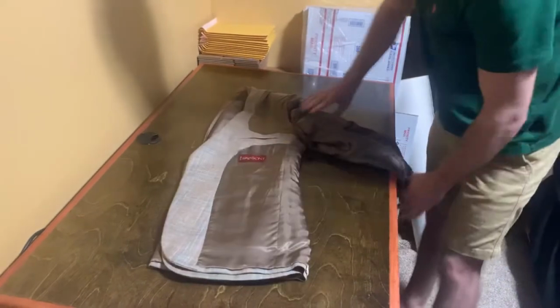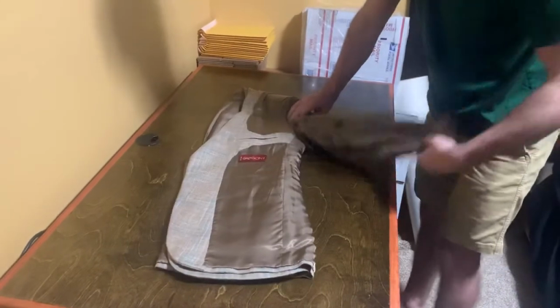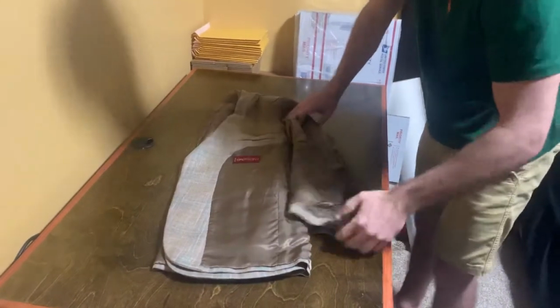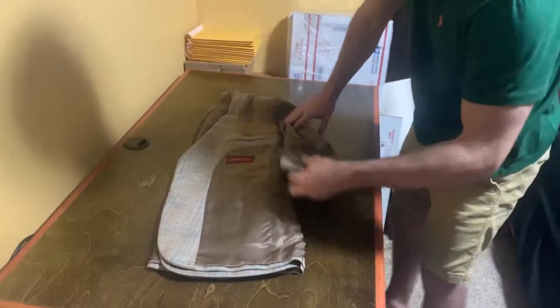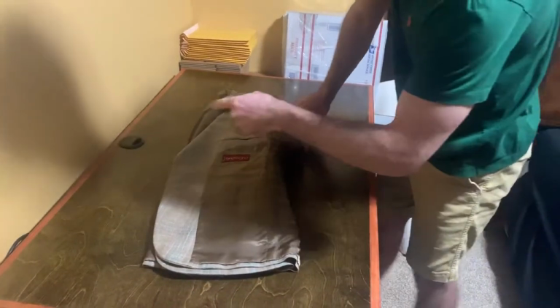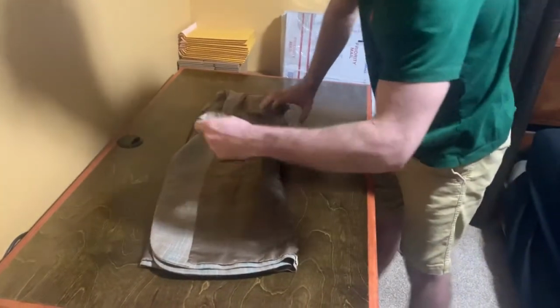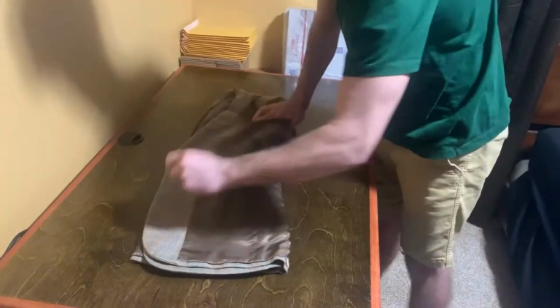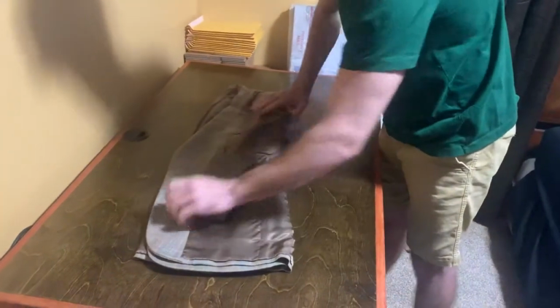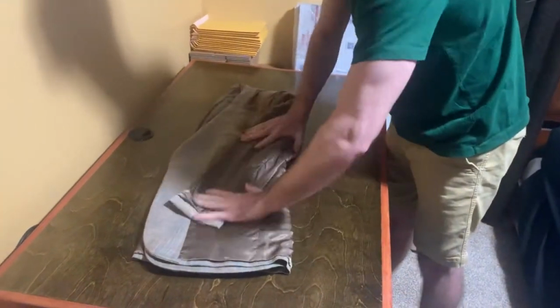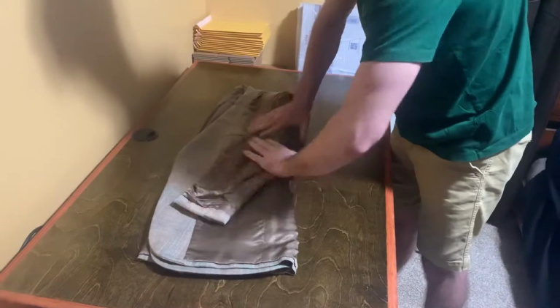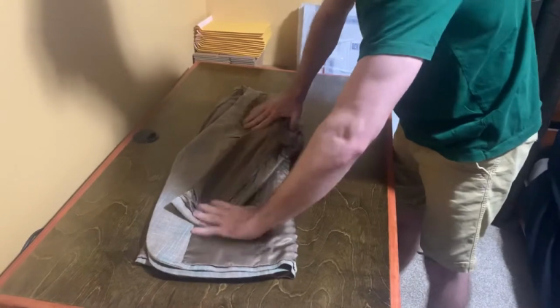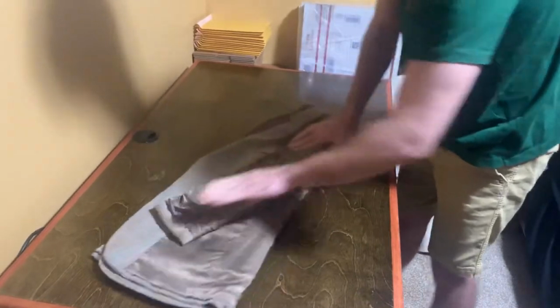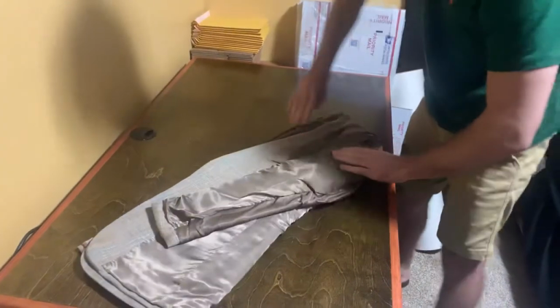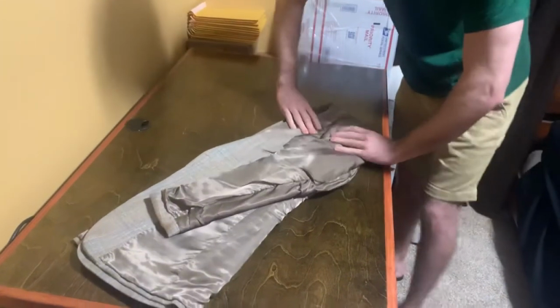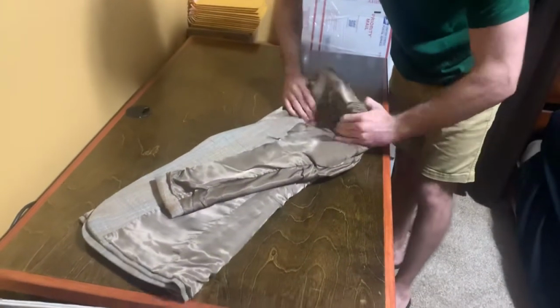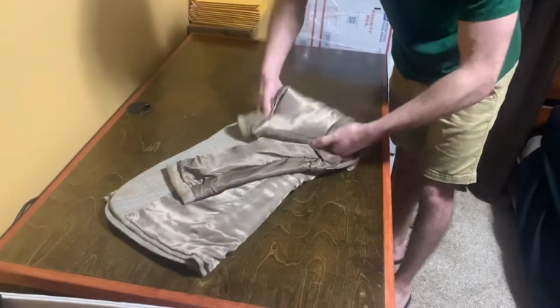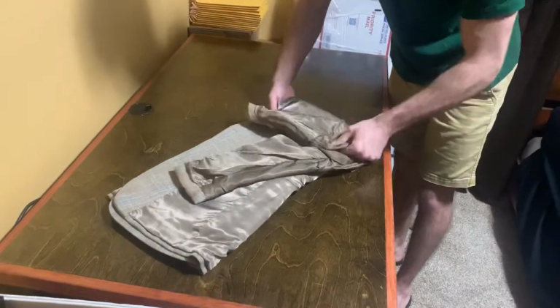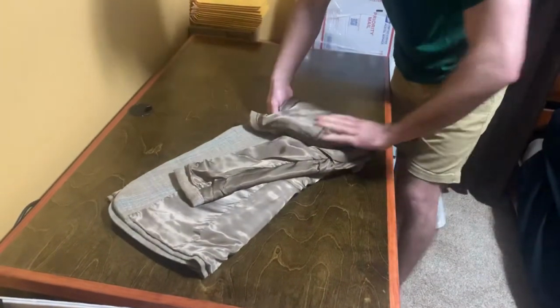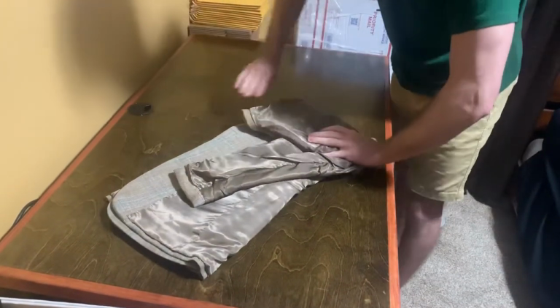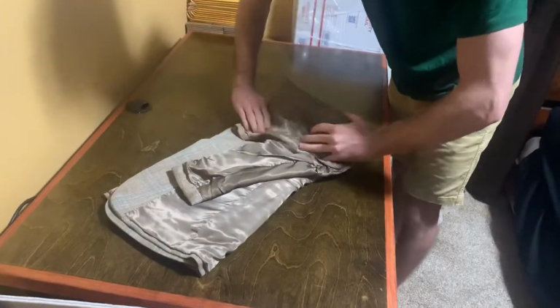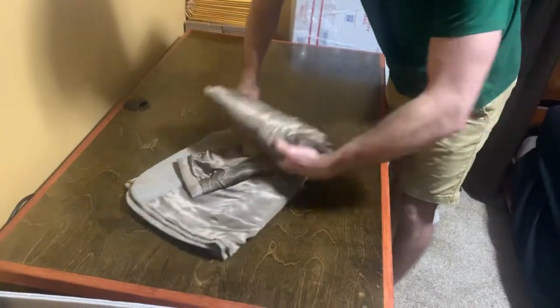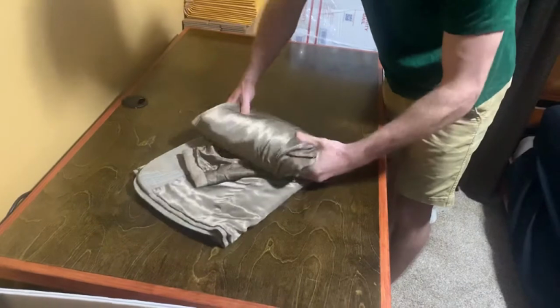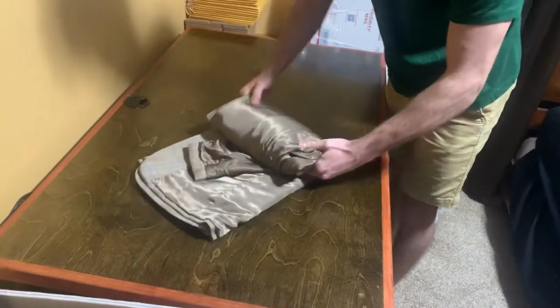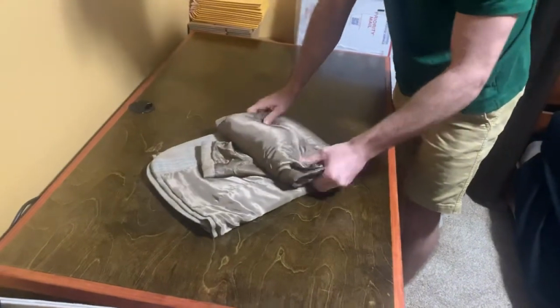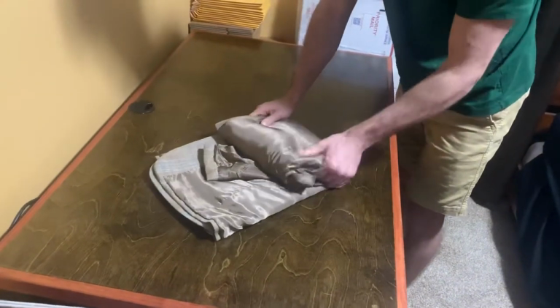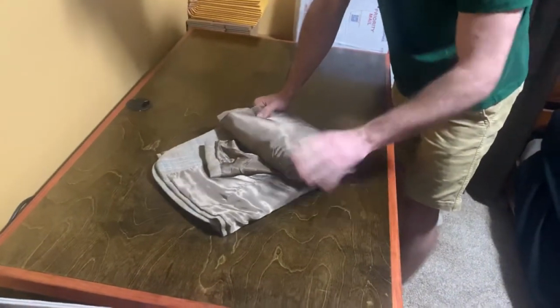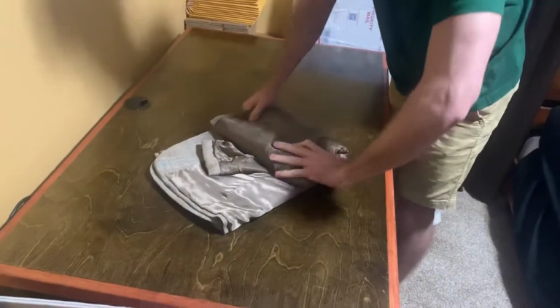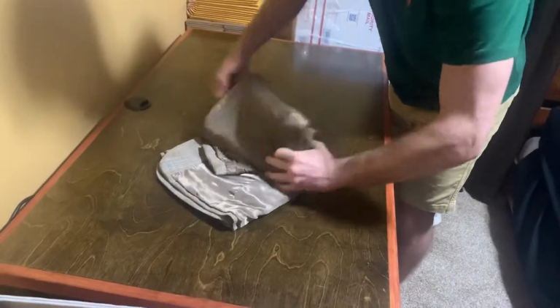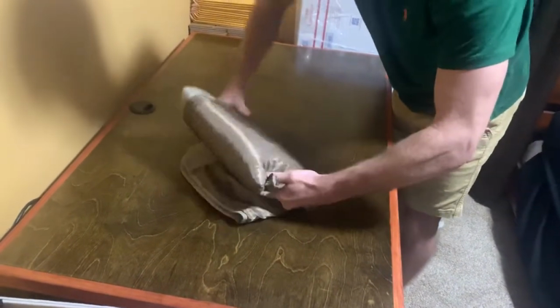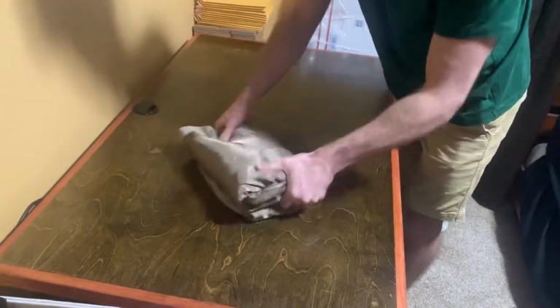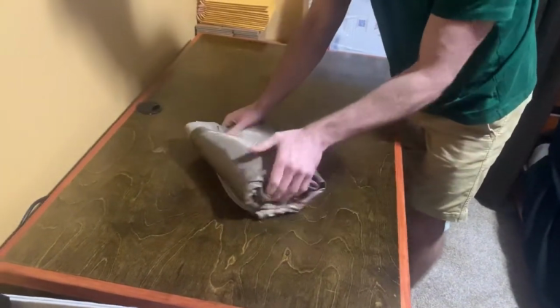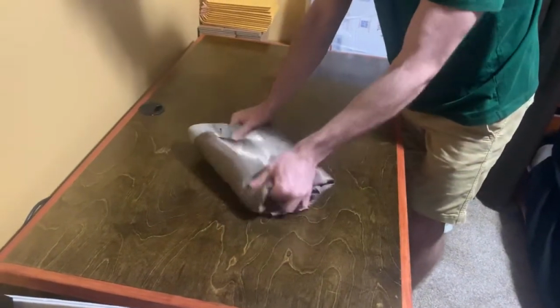Then I fold the sleeve over on top and then roll. It's about the size that would fit in a polymailer.